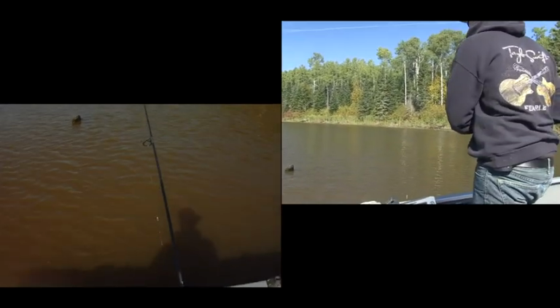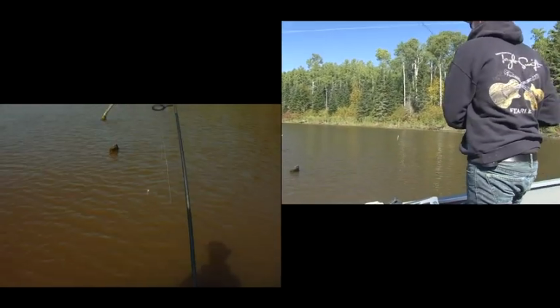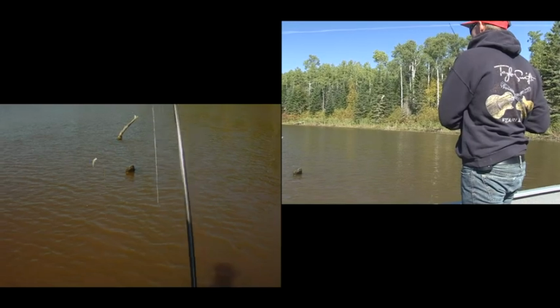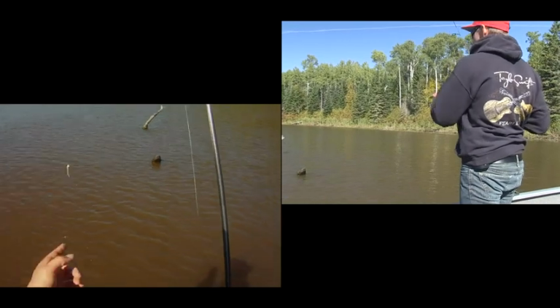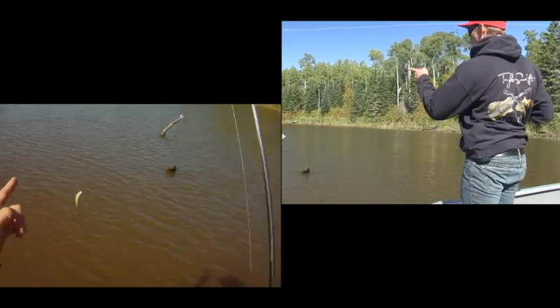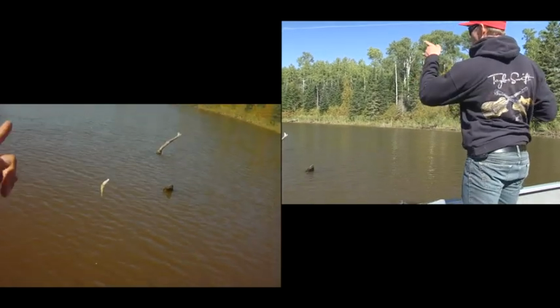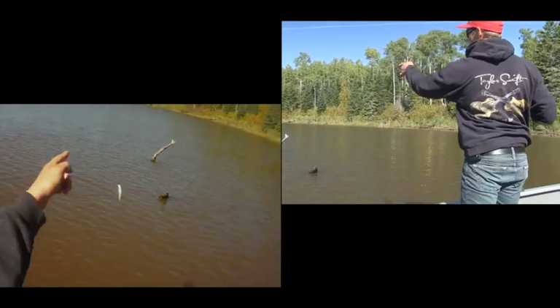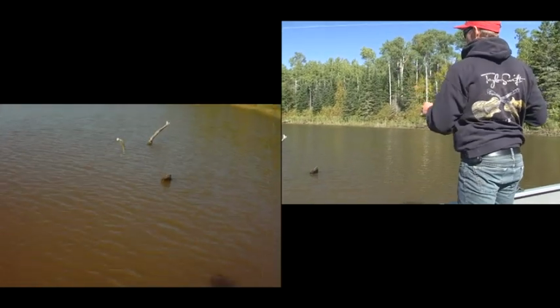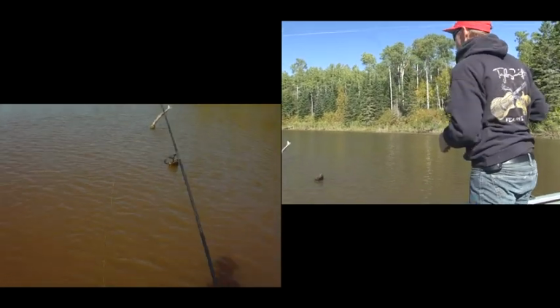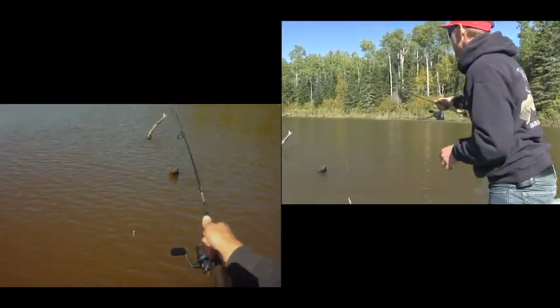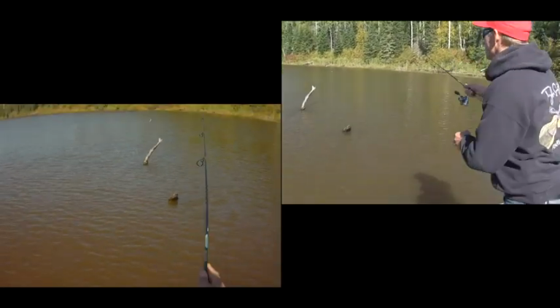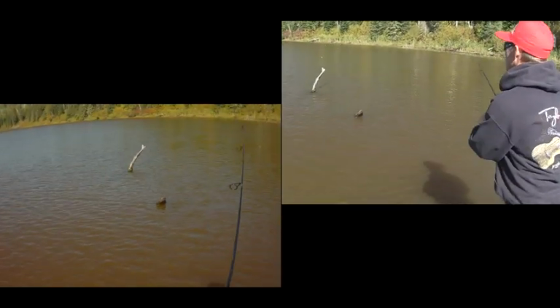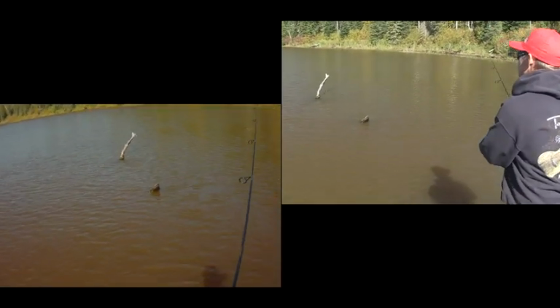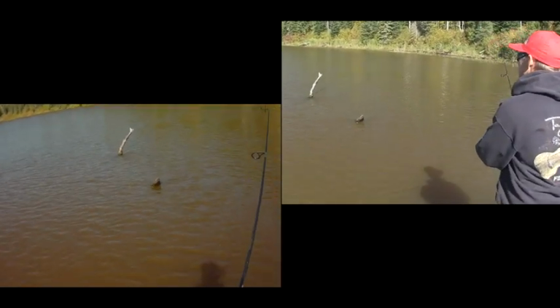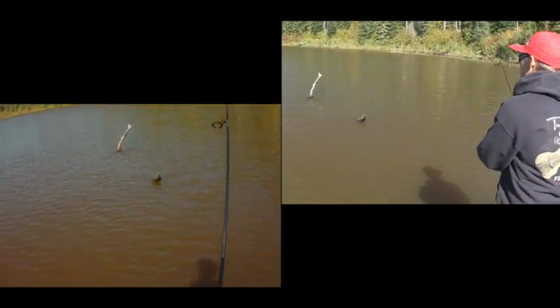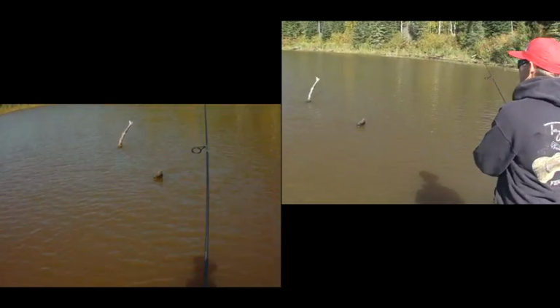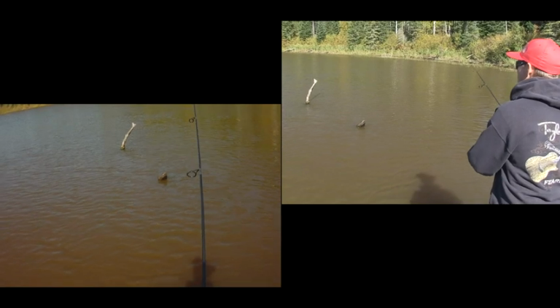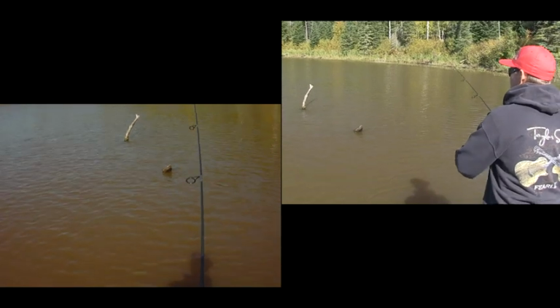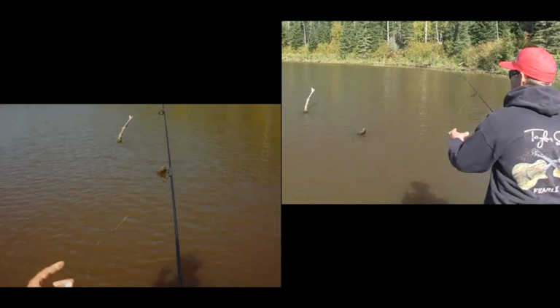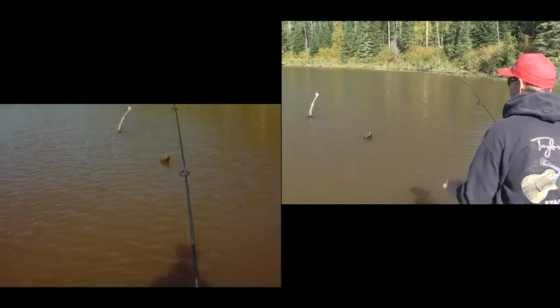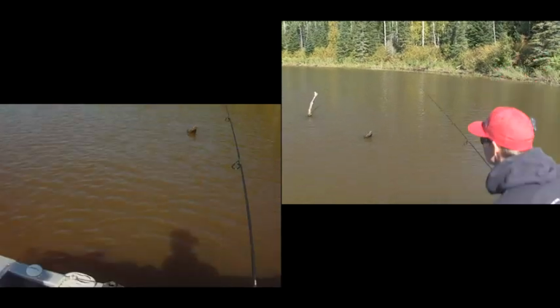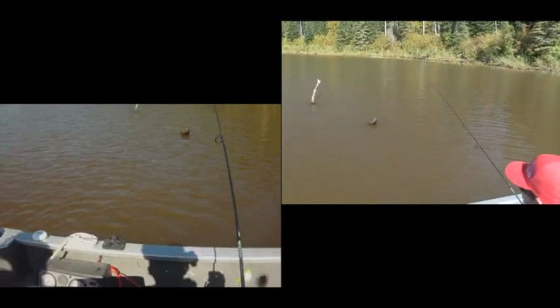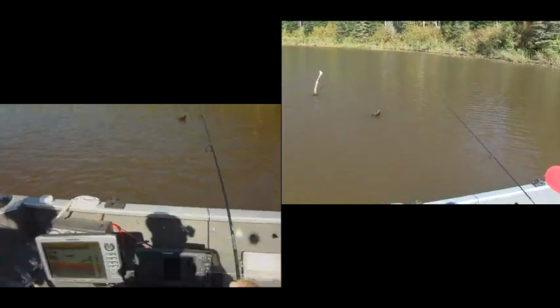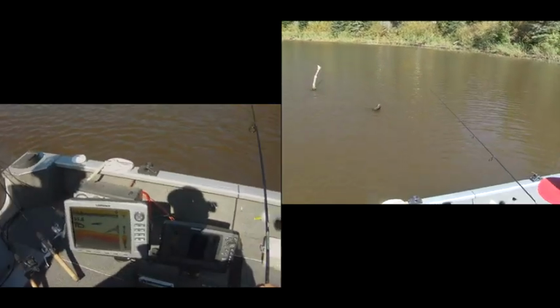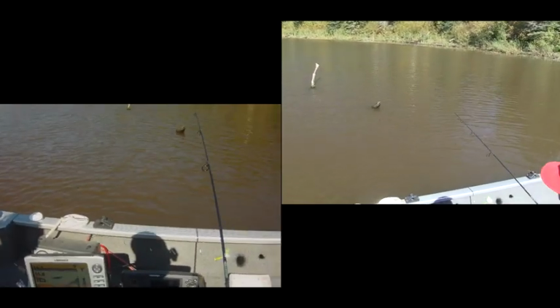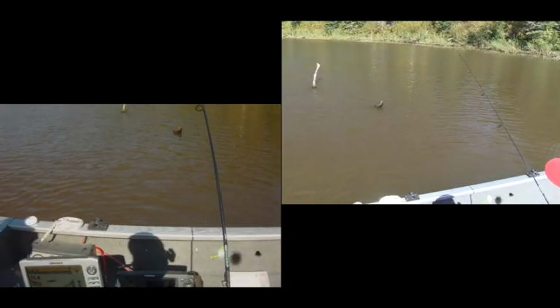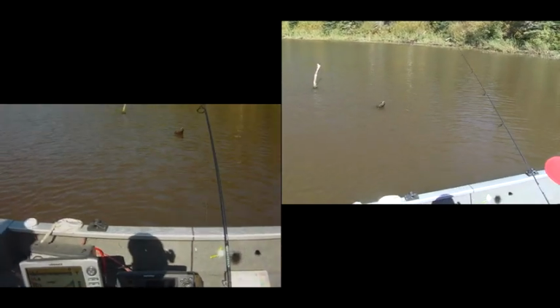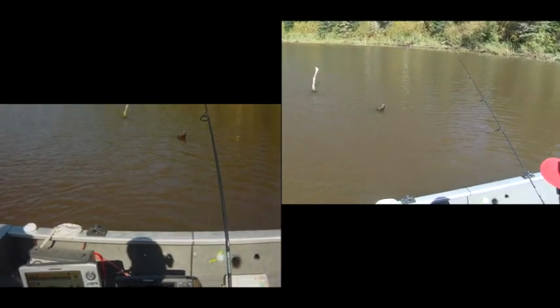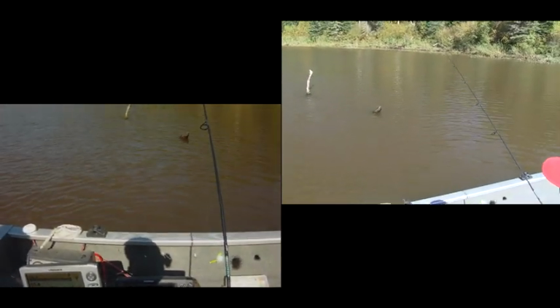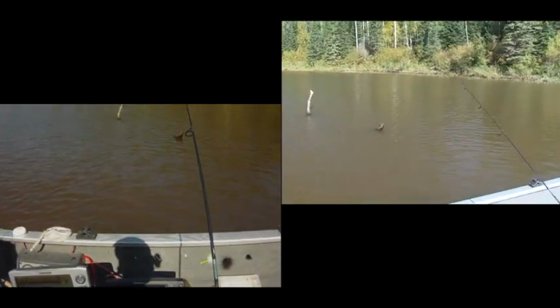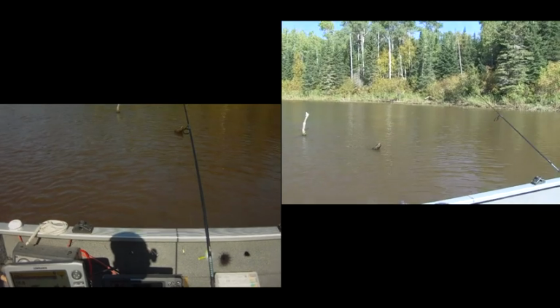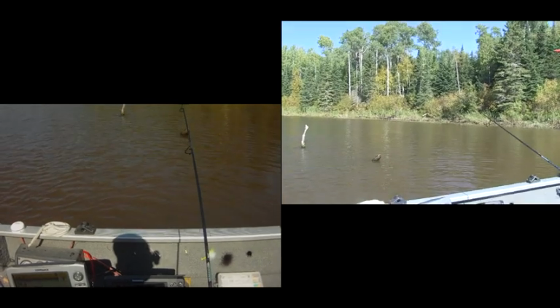Actually a really bad cast. I can see that log is angled away from me which means most of the log is over on the other side there. And that's where the fish are going to be. Definitely a bad first cast.